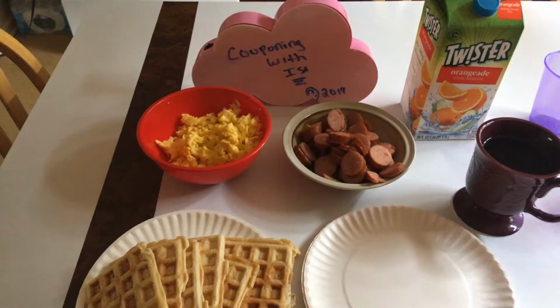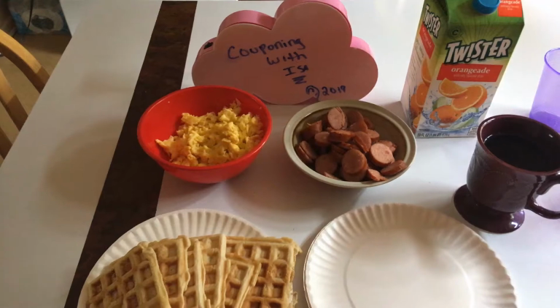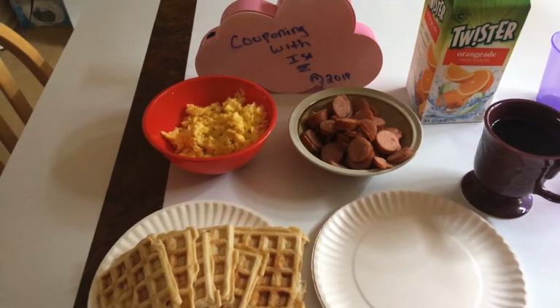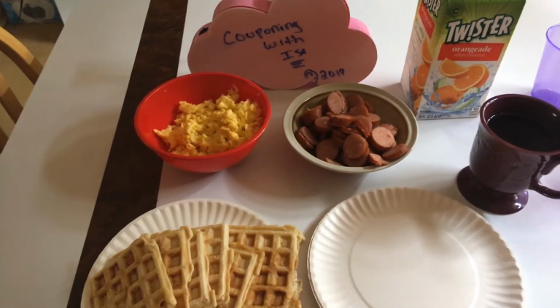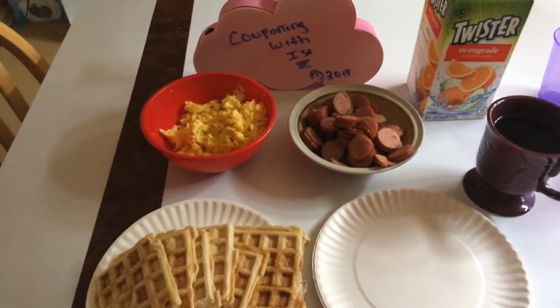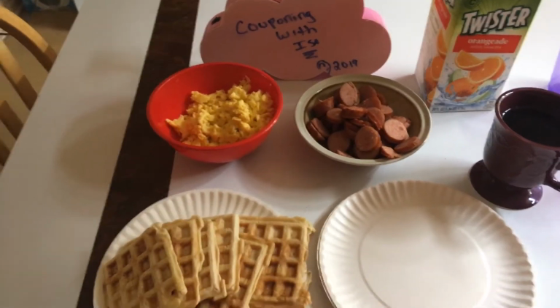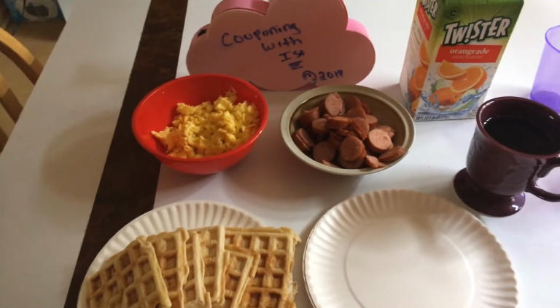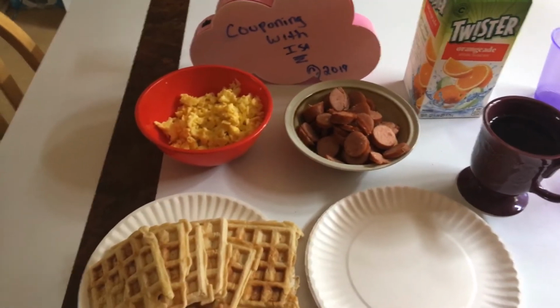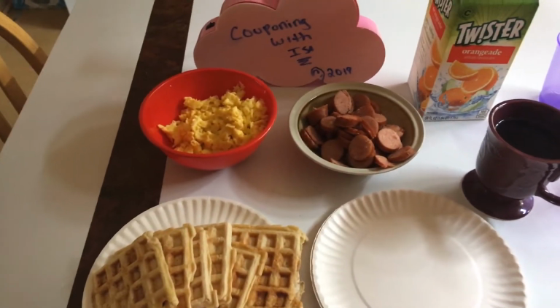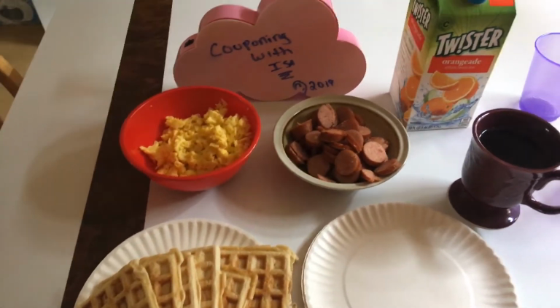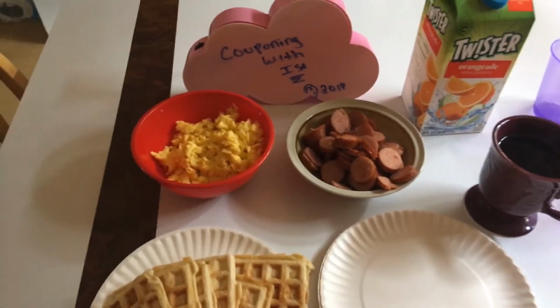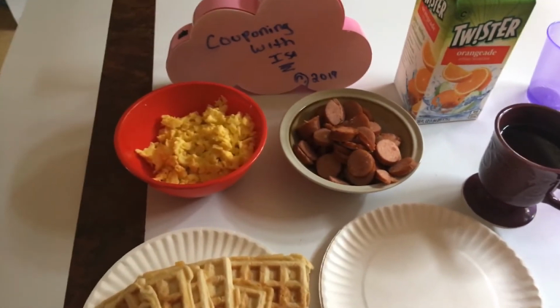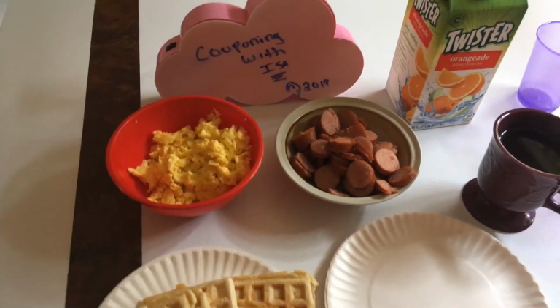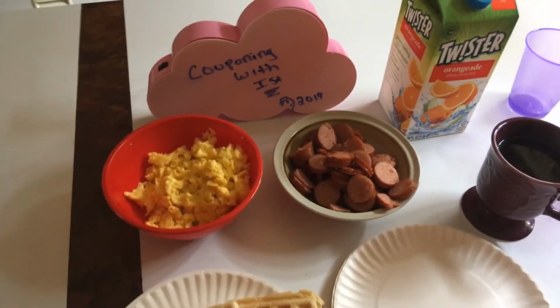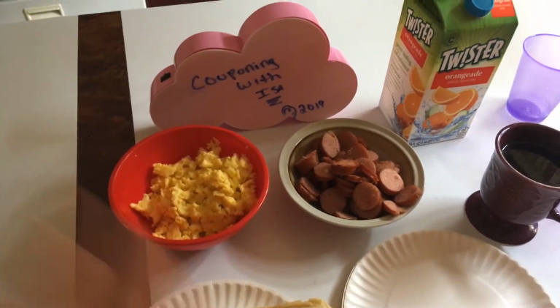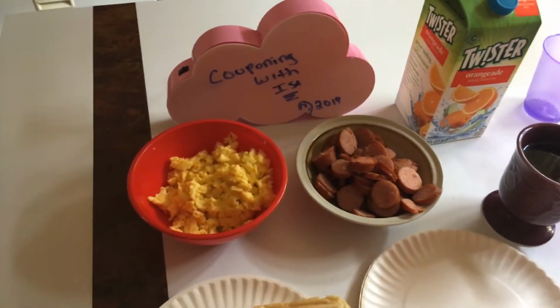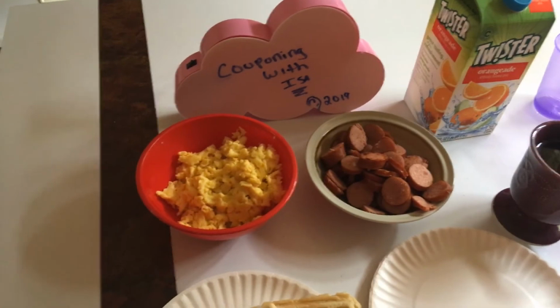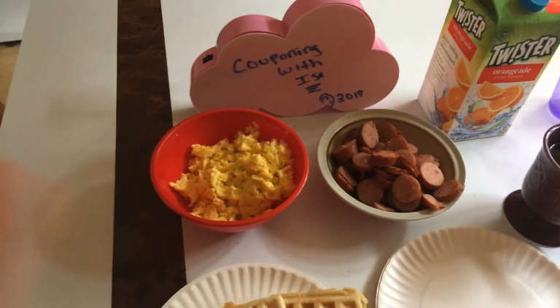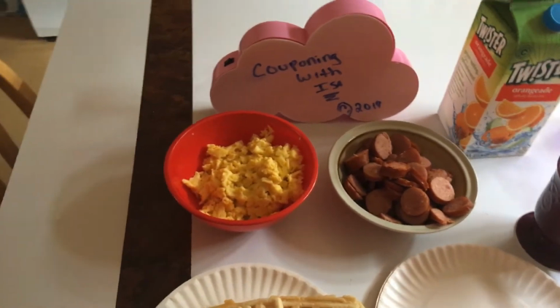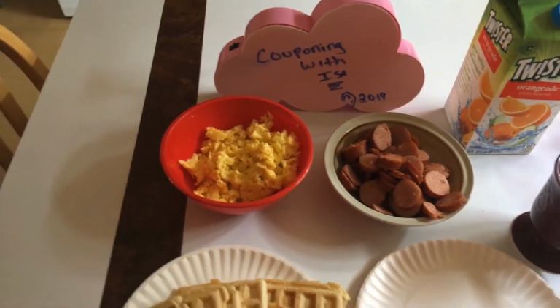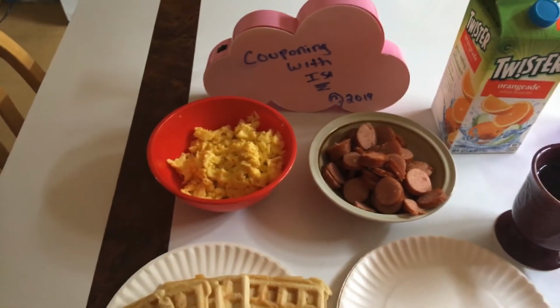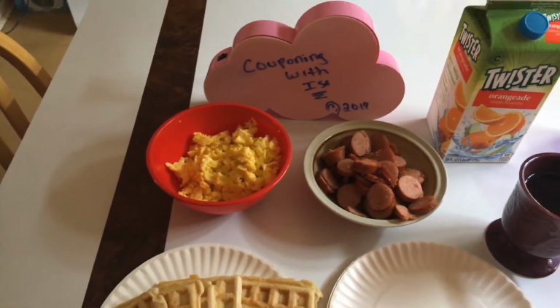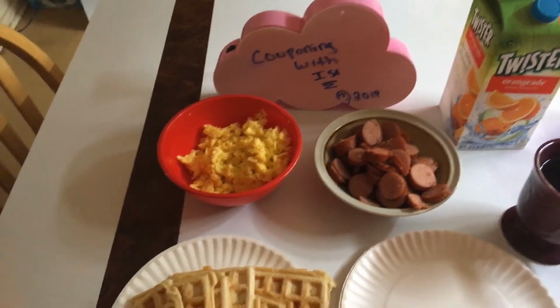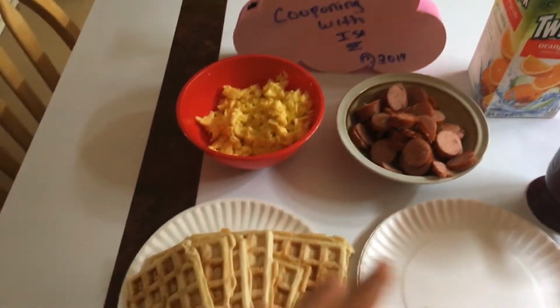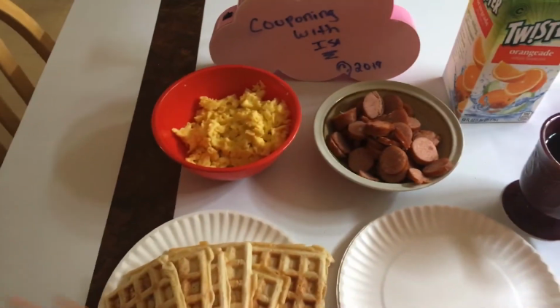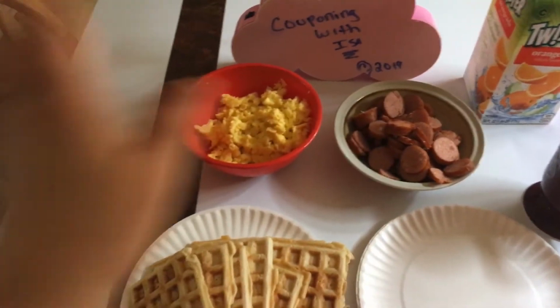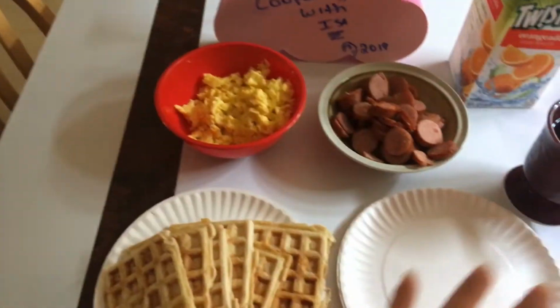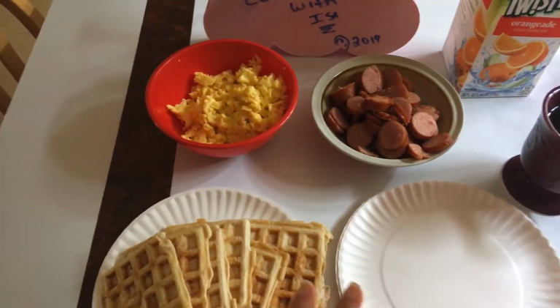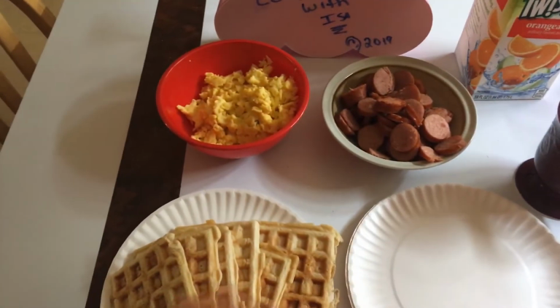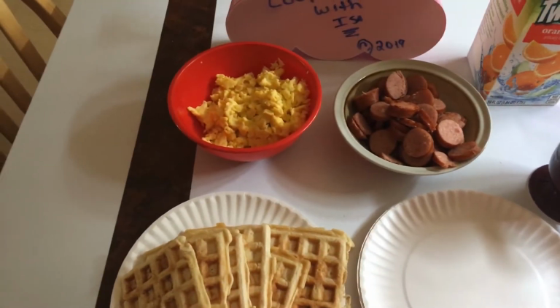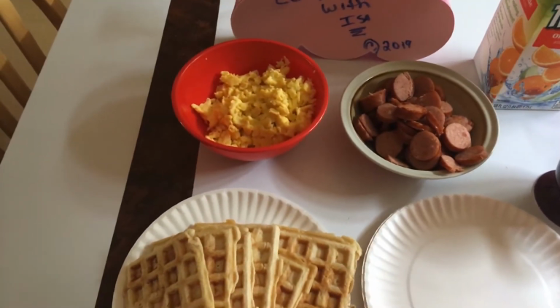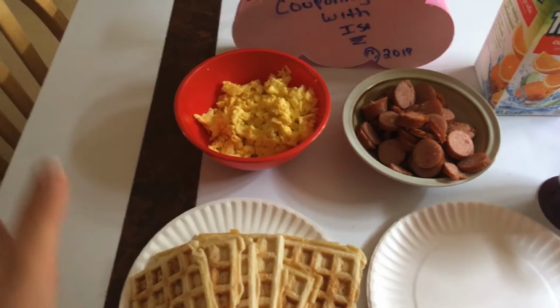Good morning everyone. Welcome back to Couponing with Issa. It's the next day. My husband treated us to cheesesteaks and fries last night — that's what he was feeling. So I left this for today's brunch.